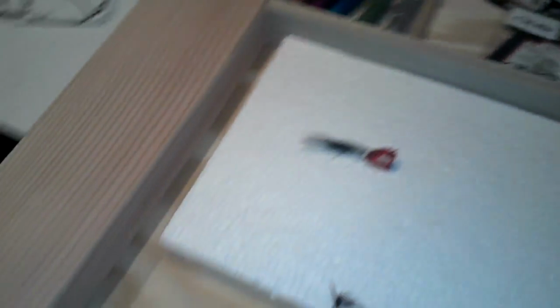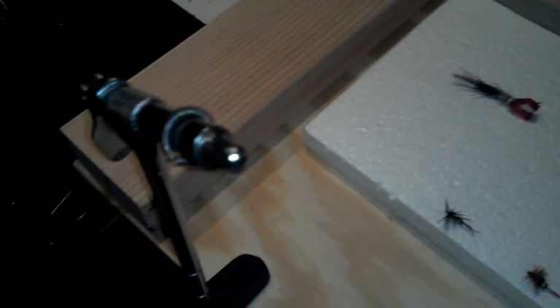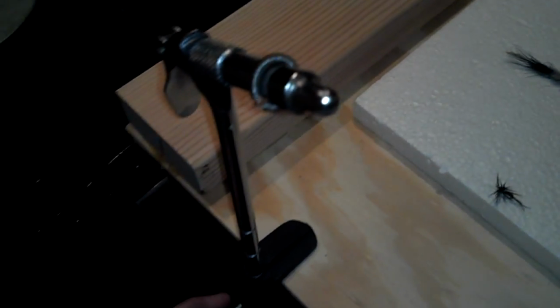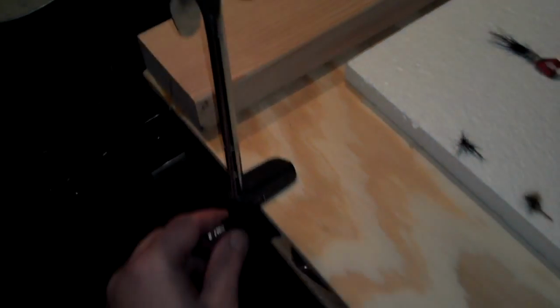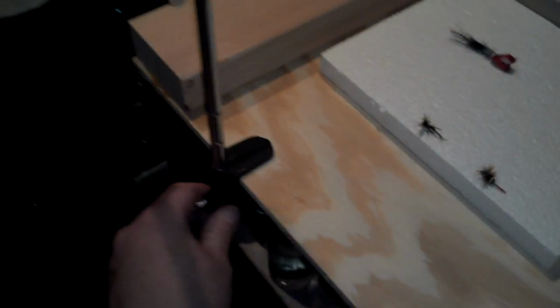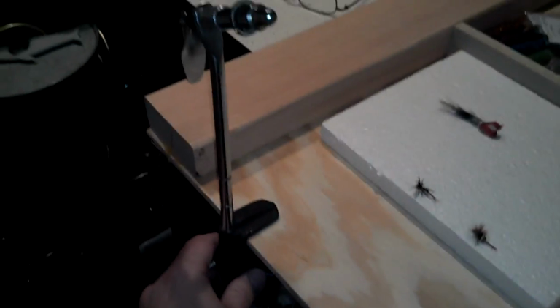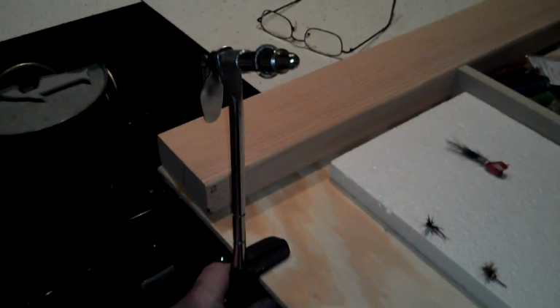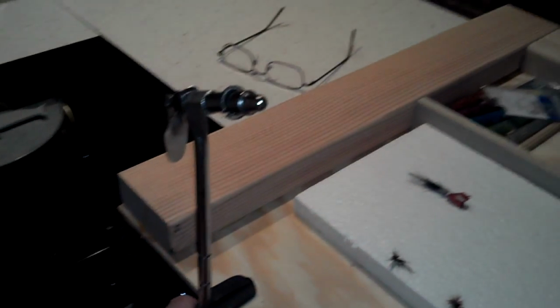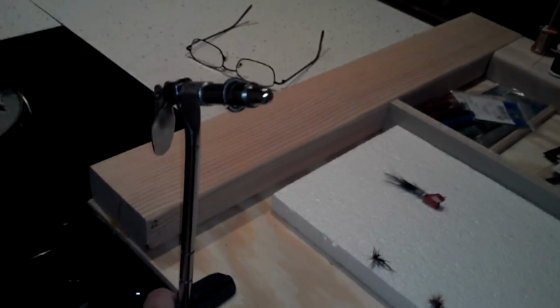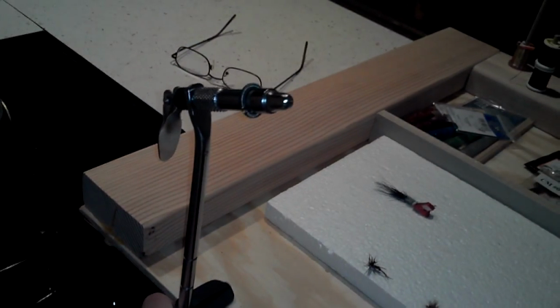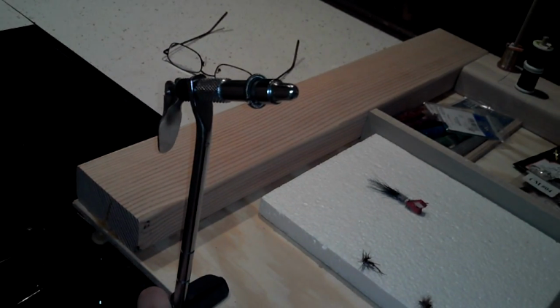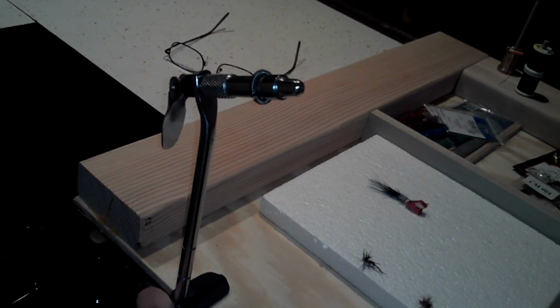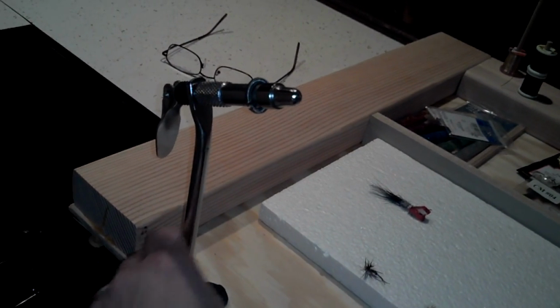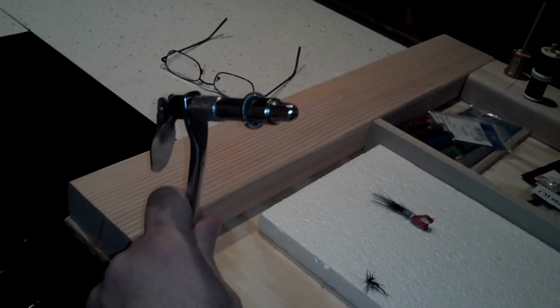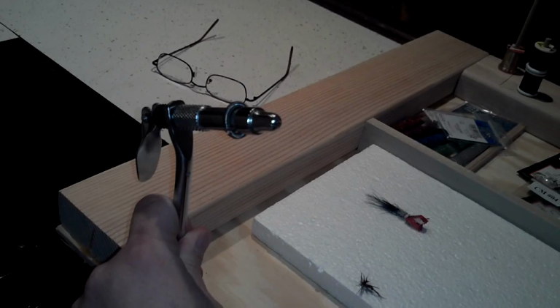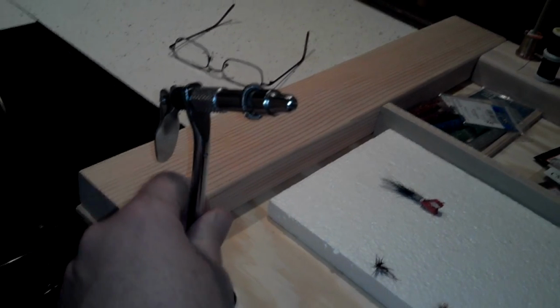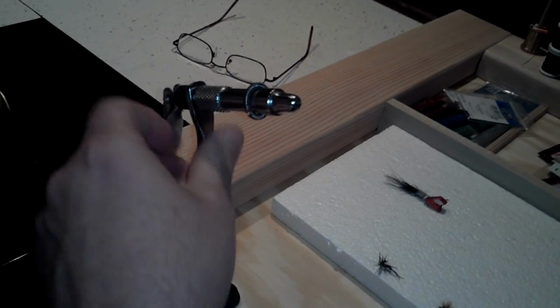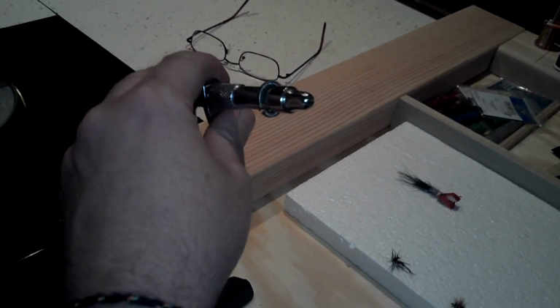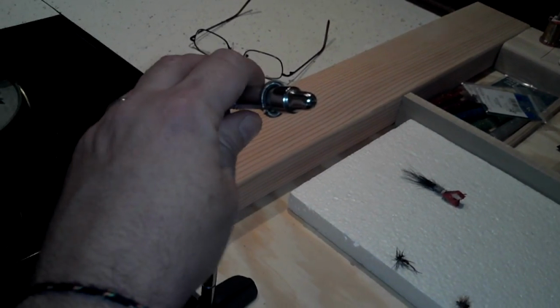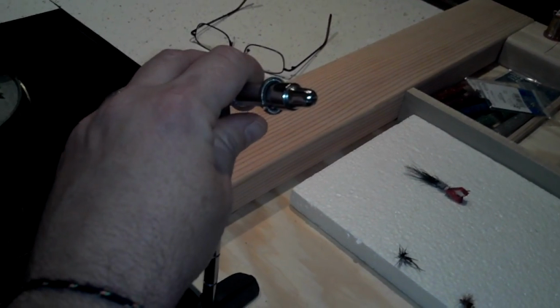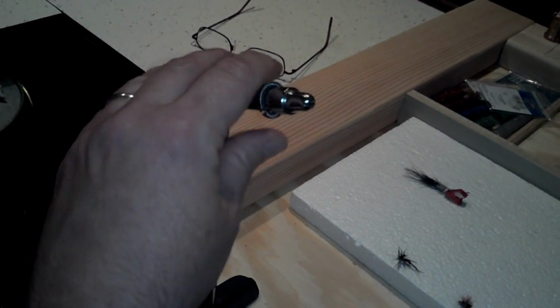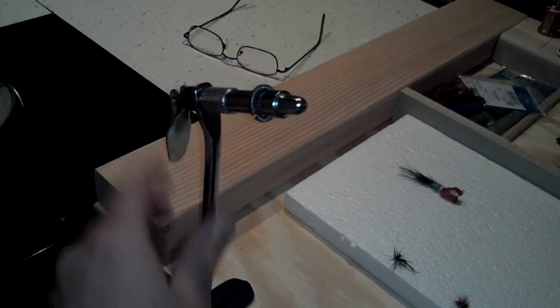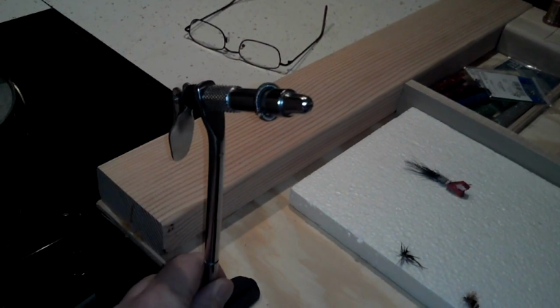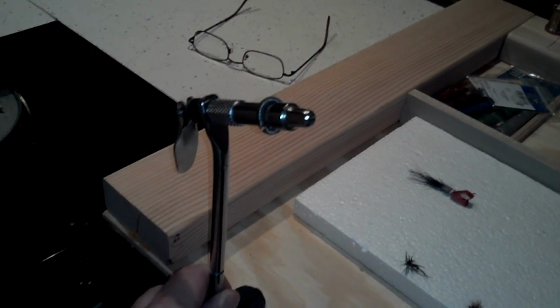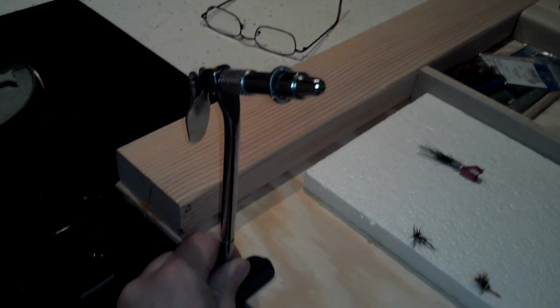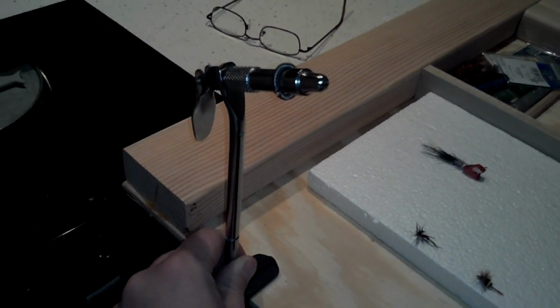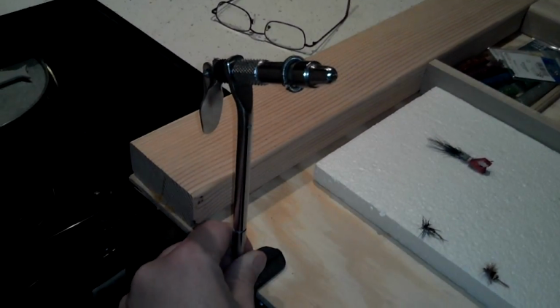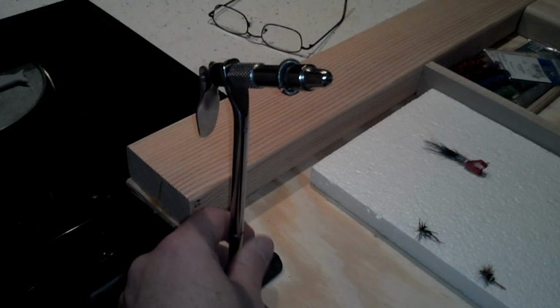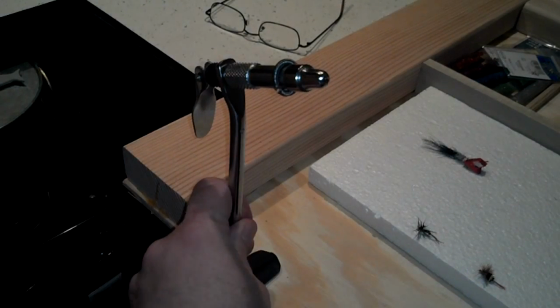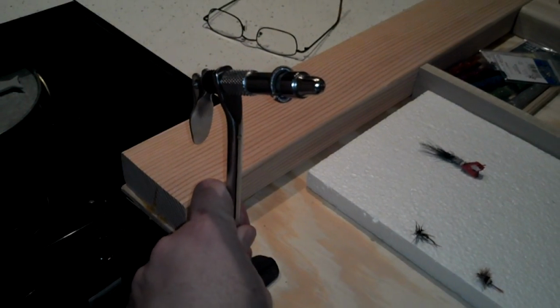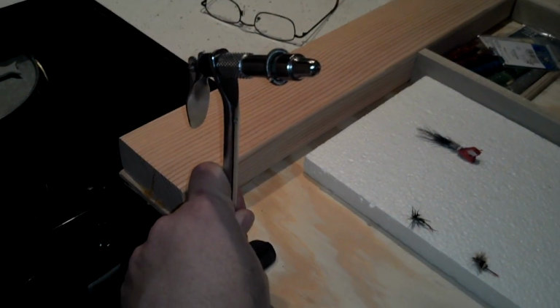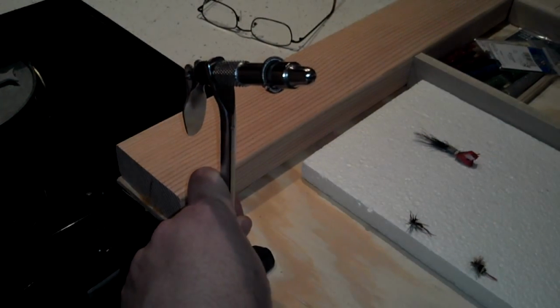I got a clamp-on vise. Eventually I'd like to get a rotary, but this one works good for now. Tied probably 30, 40, maybe even 50 flies on that one.